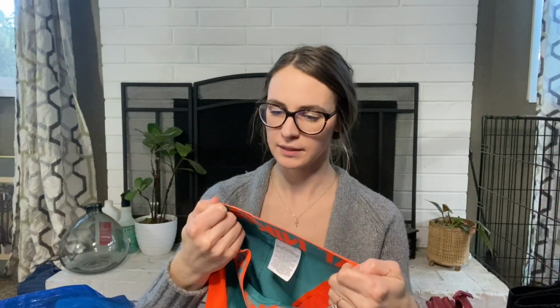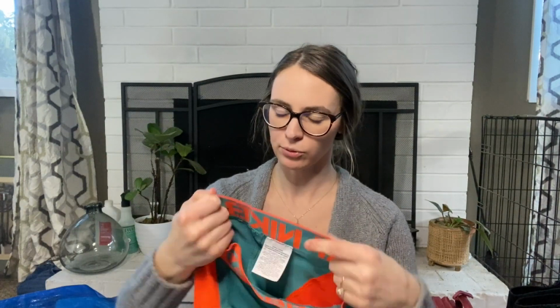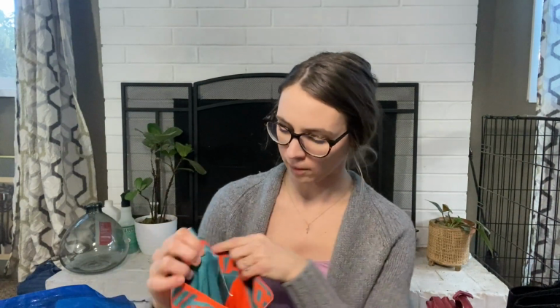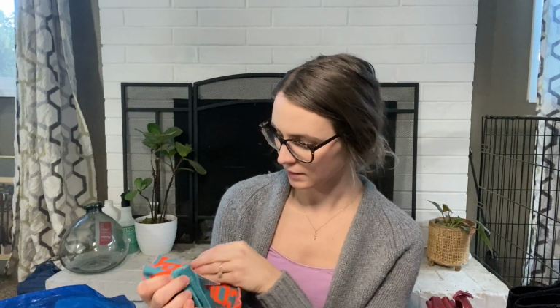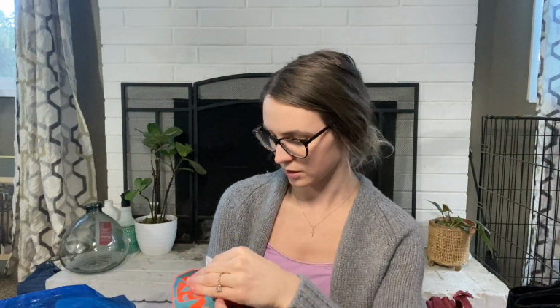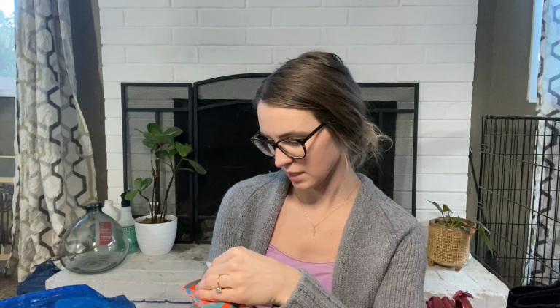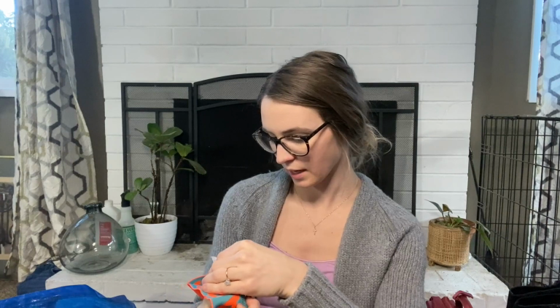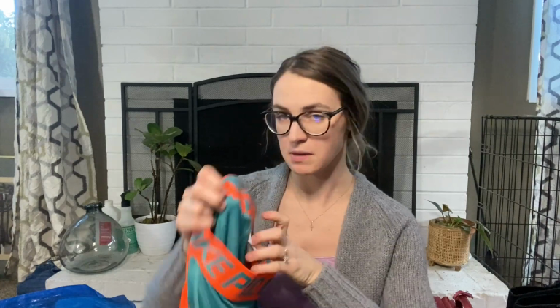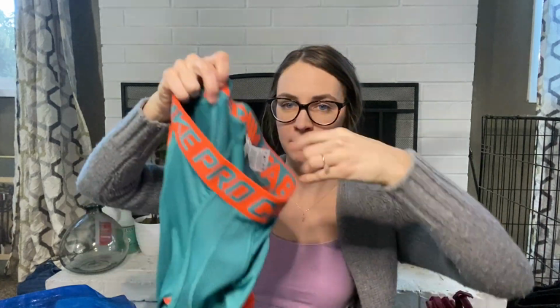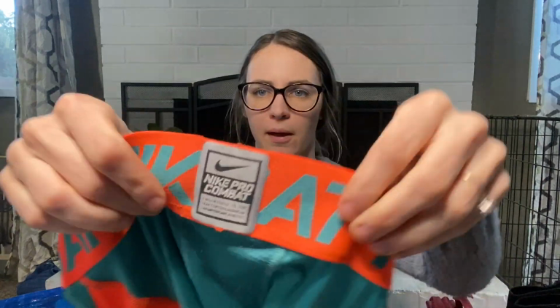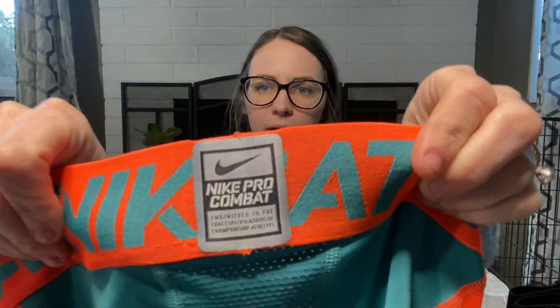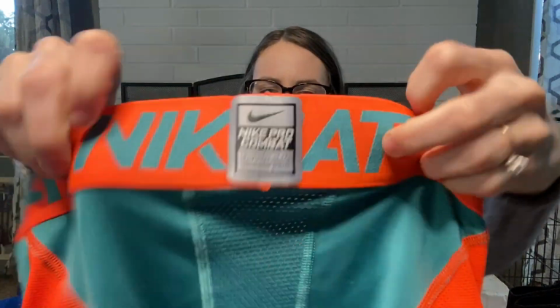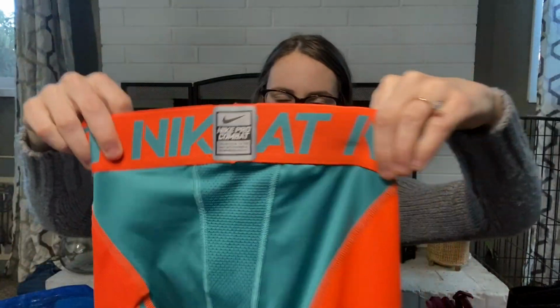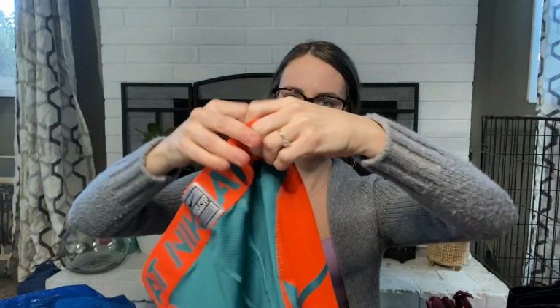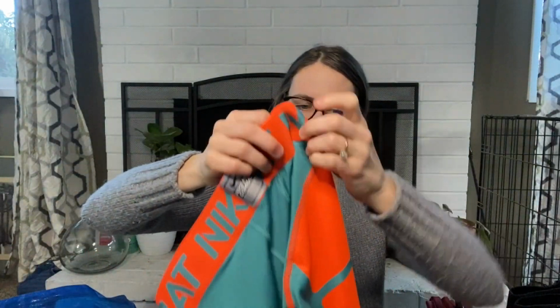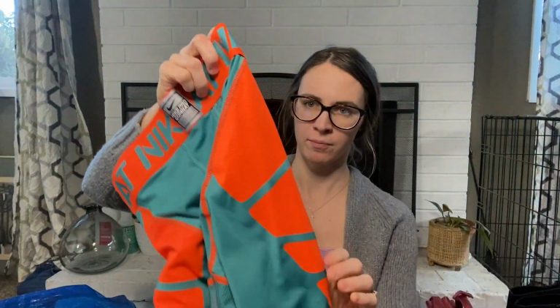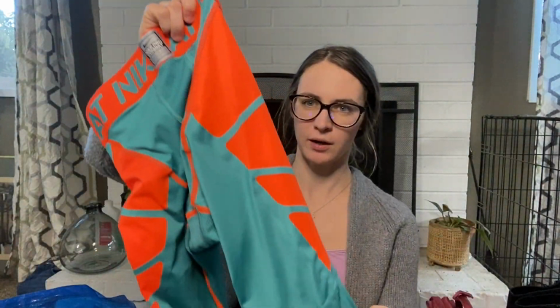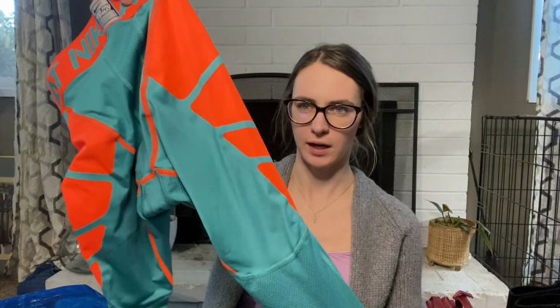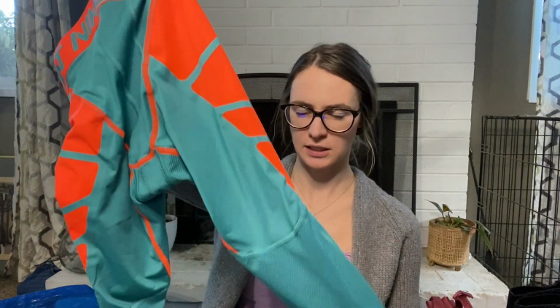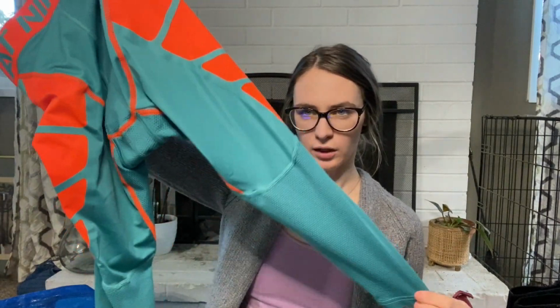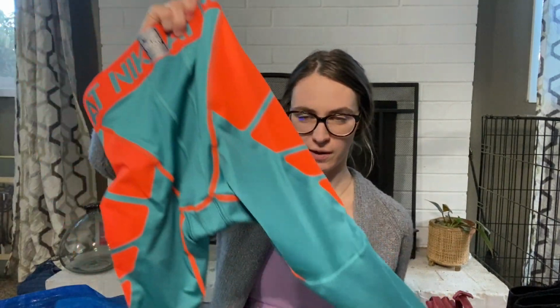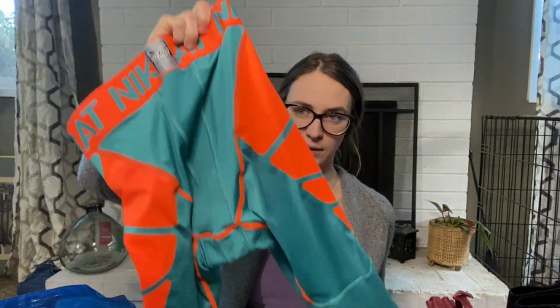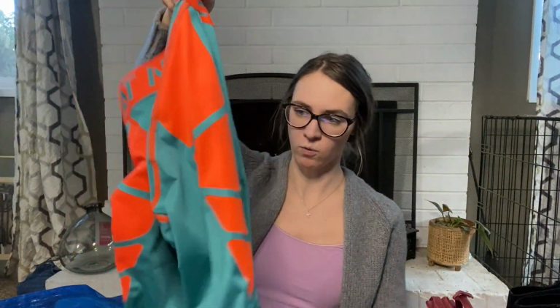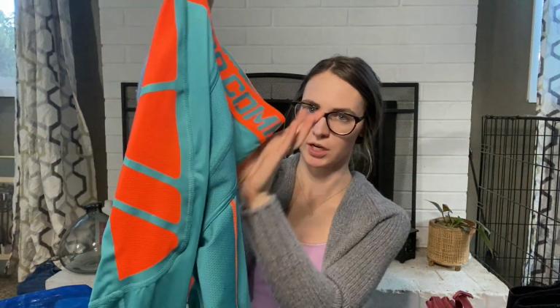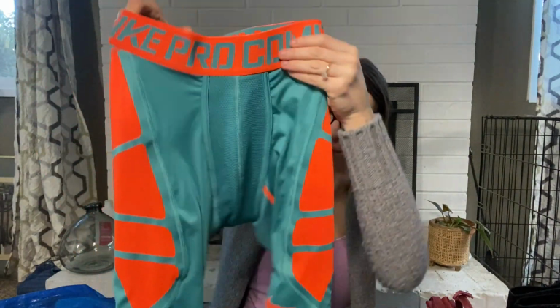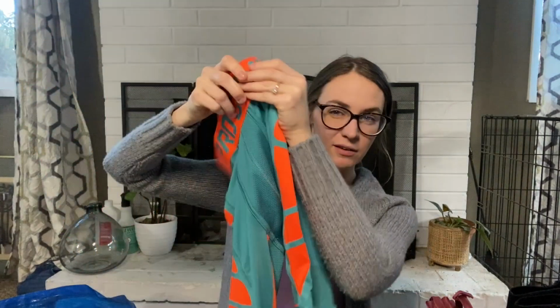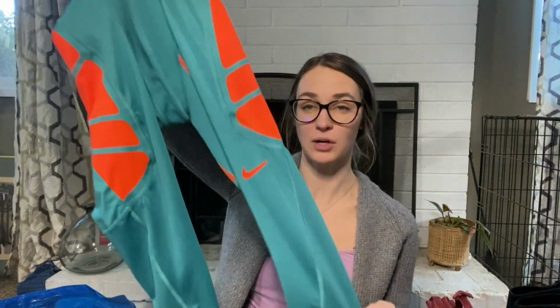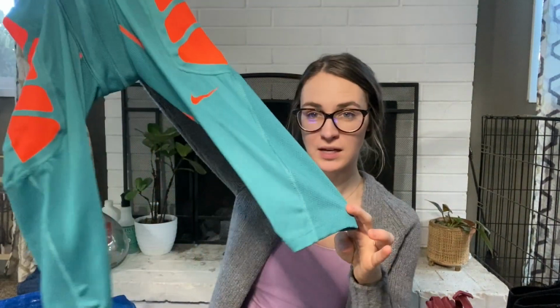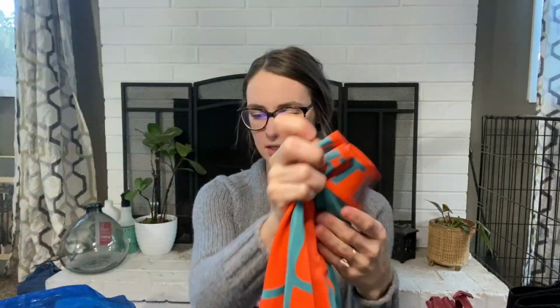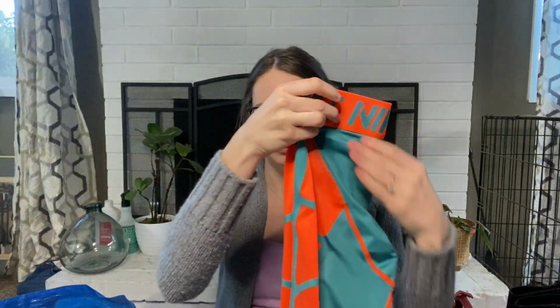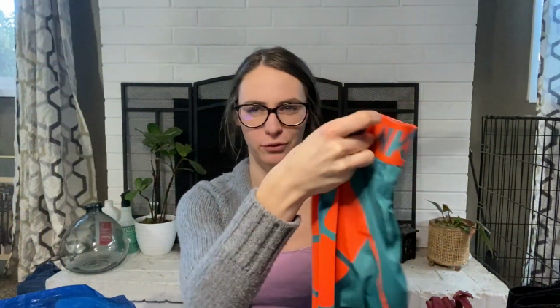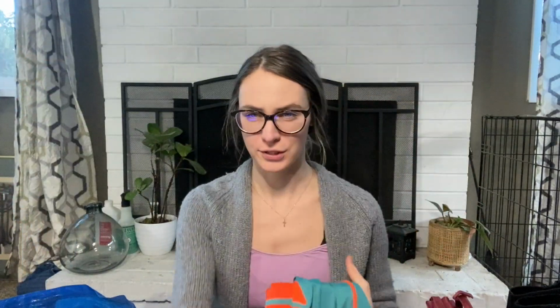Nike Pro Combat compression leggings, kids size medium. I really like the color — they're a teal with bright orange, and they're compression-style leggings. I'm only selling these for $13.